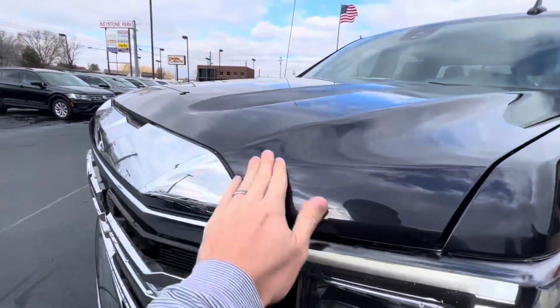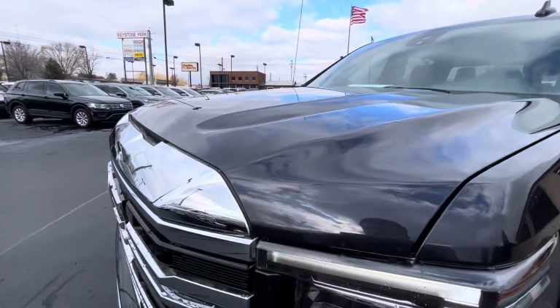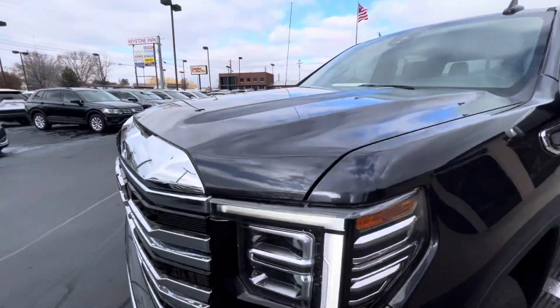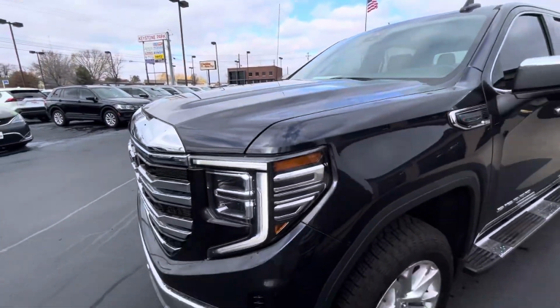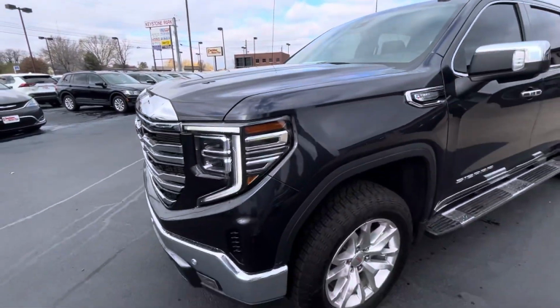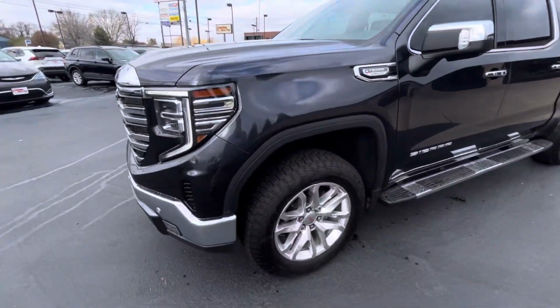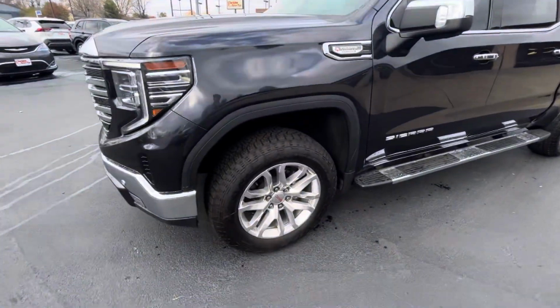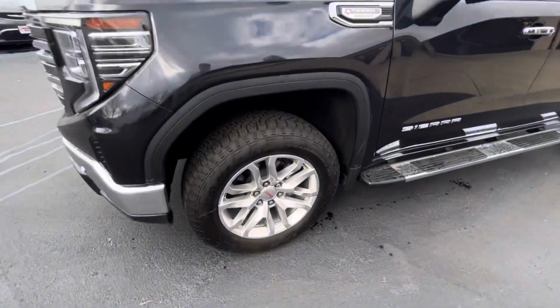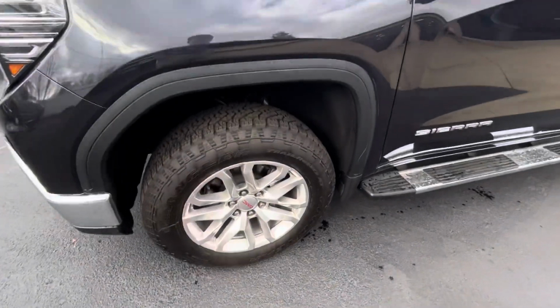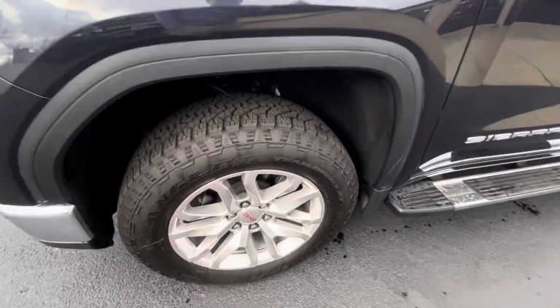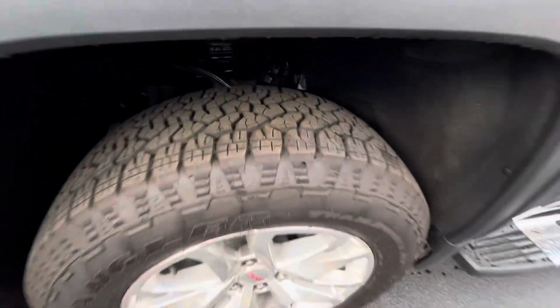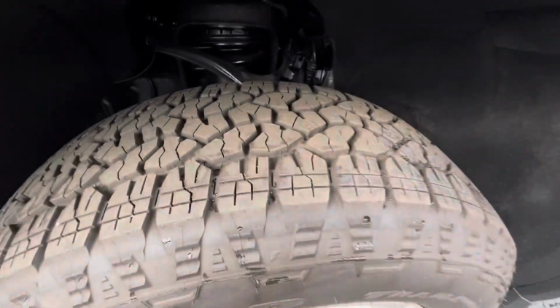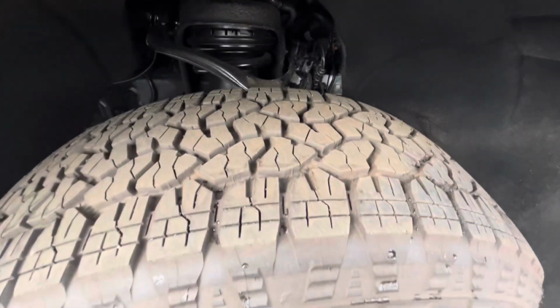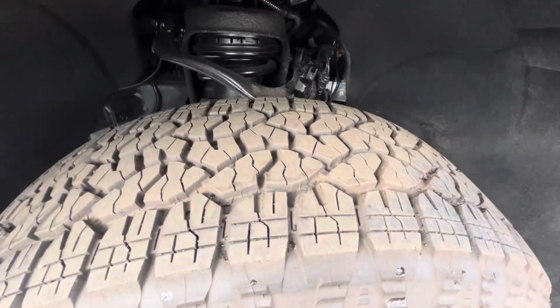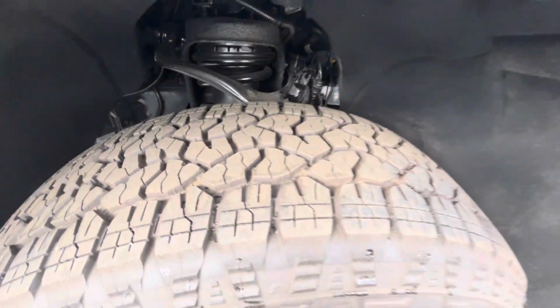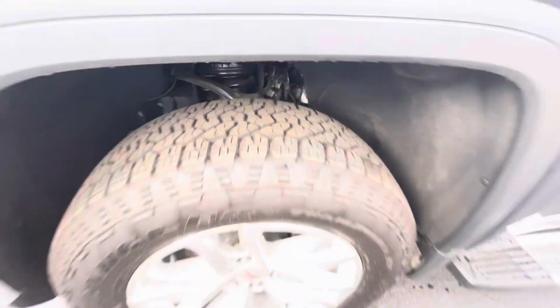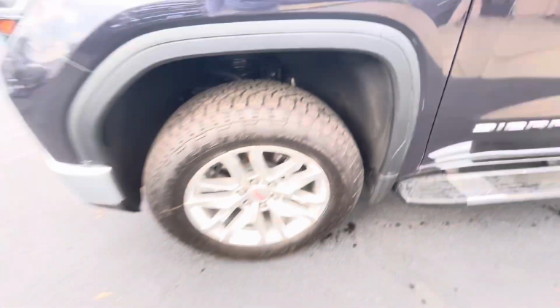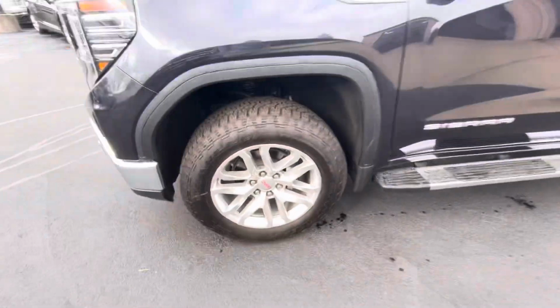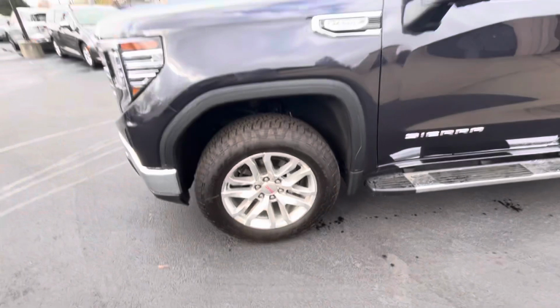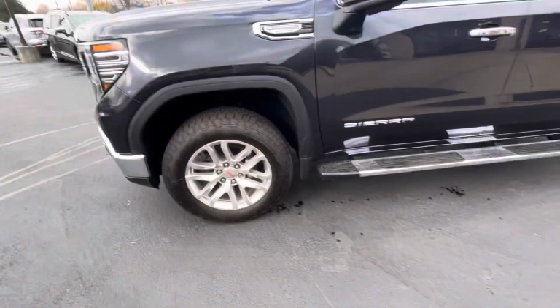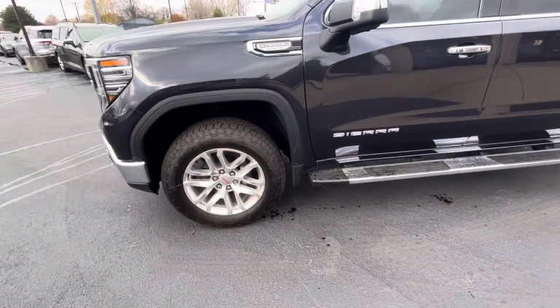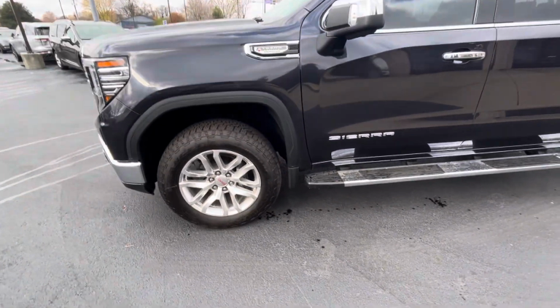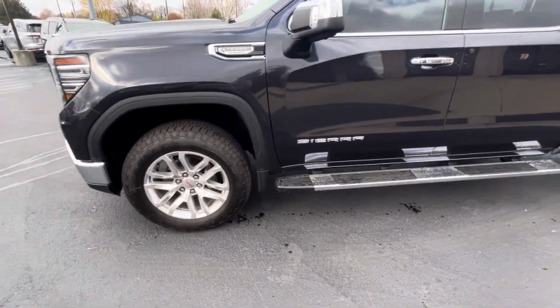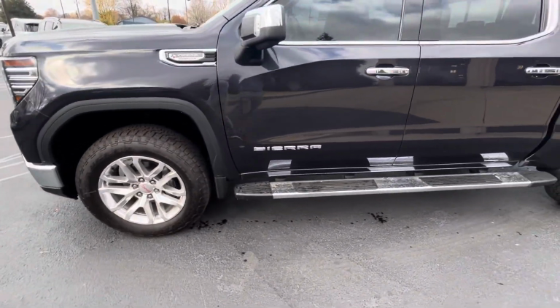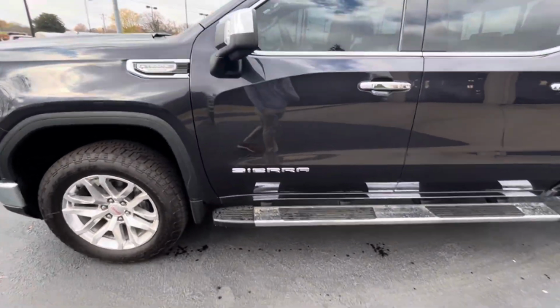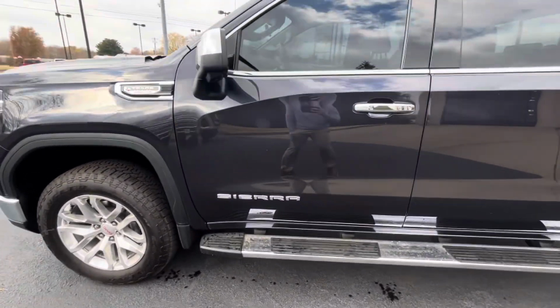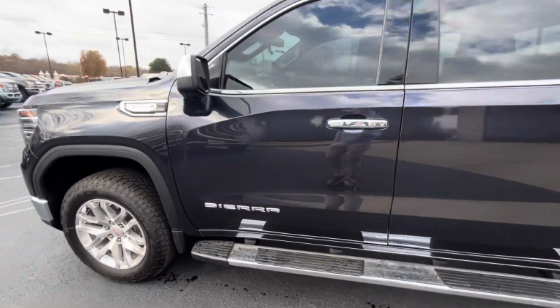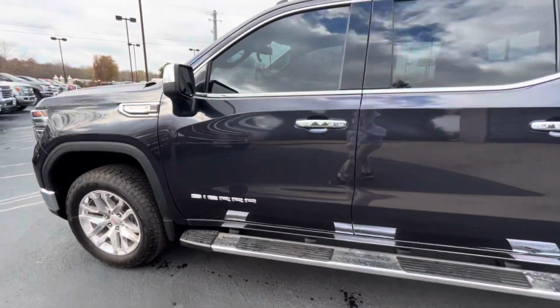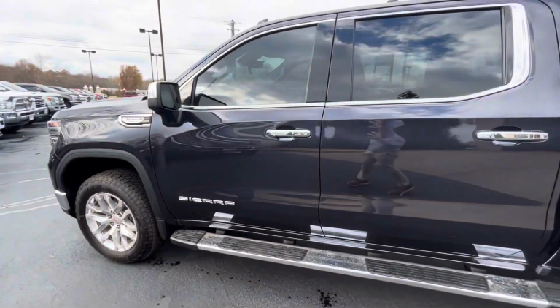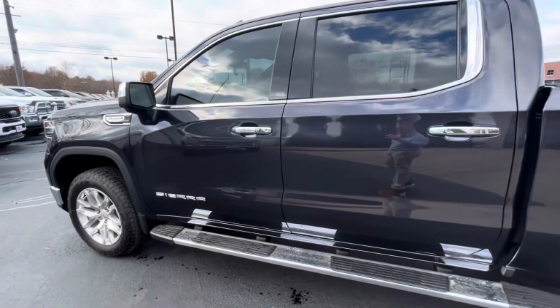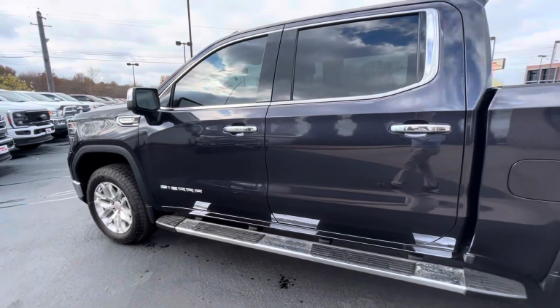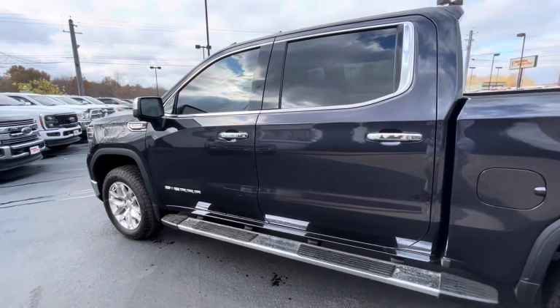Other than small rock pecks up front, there's nothing really to point out. It does have Wrangler tires on it with plenty of tread life left. They're not original tires — it looks like they have been replaced since it was originally purchased, so we won't have to worry about any new tires in the near future.